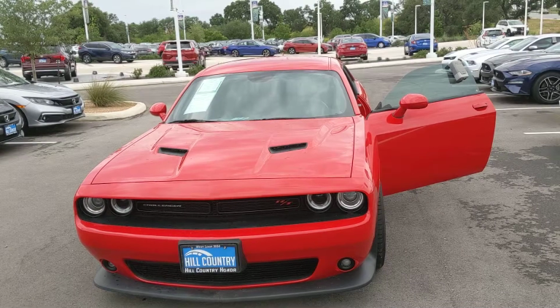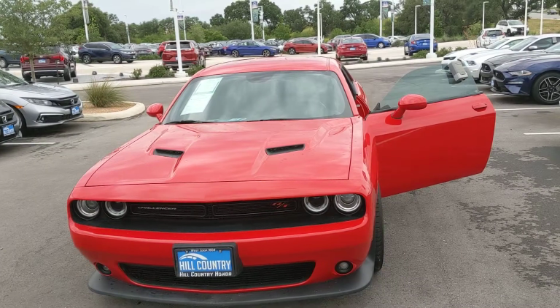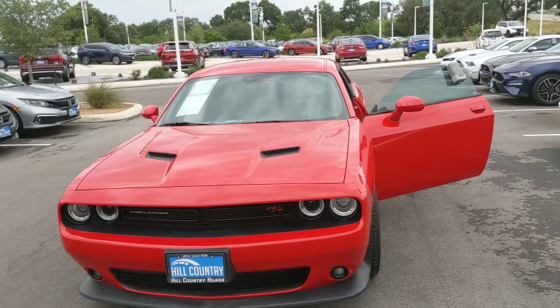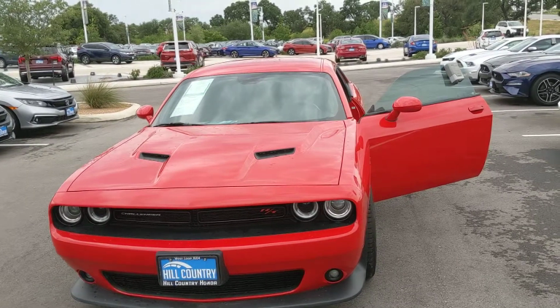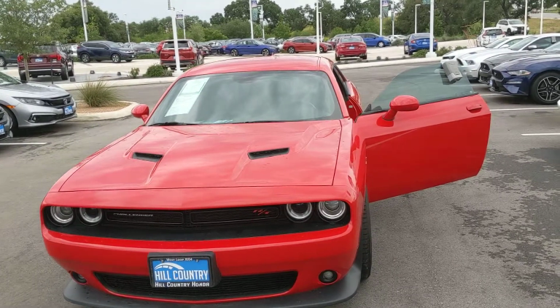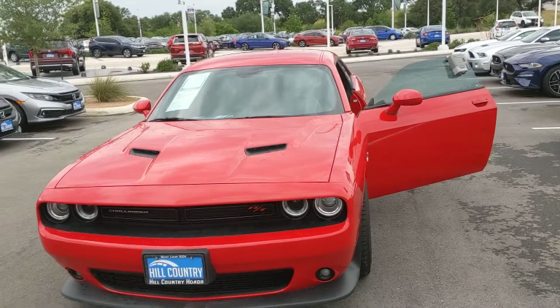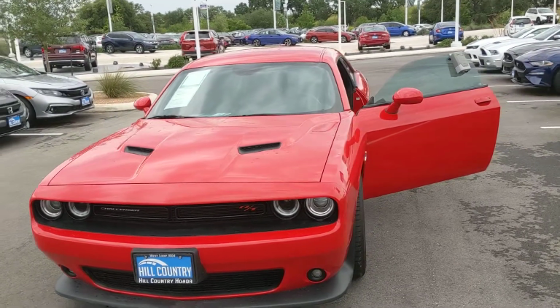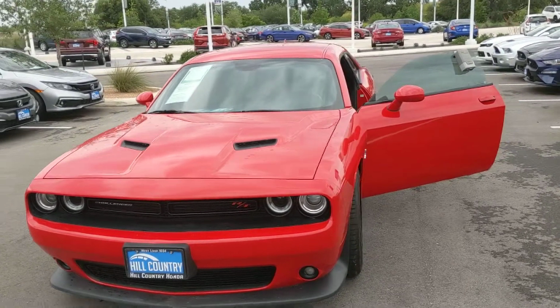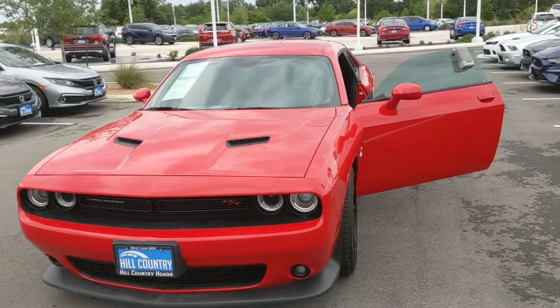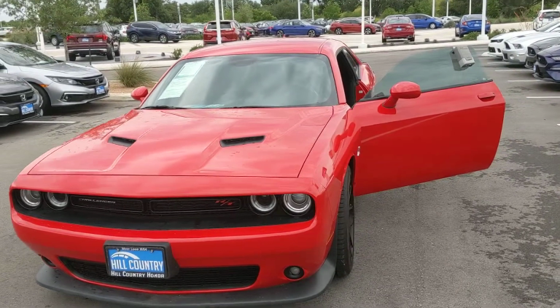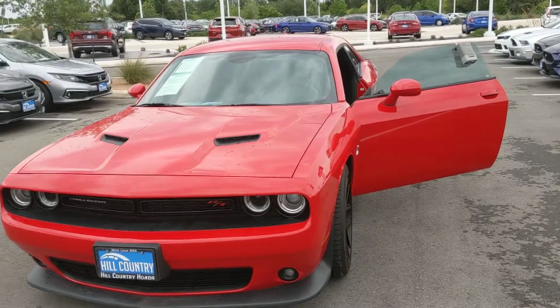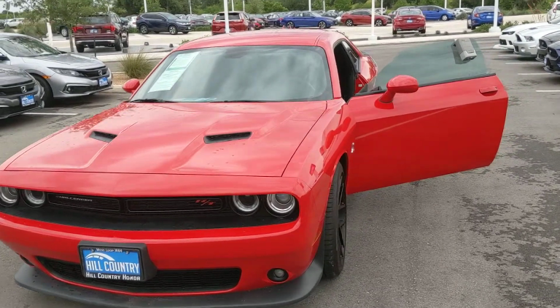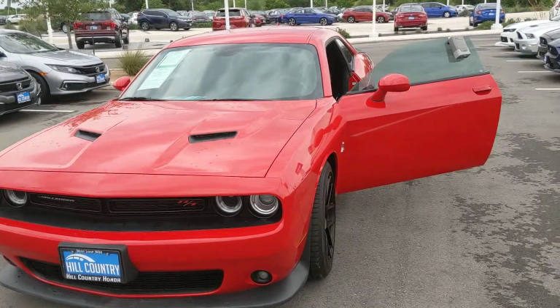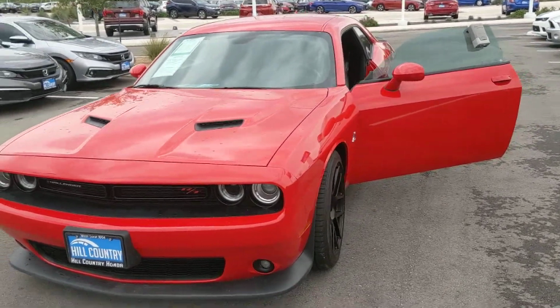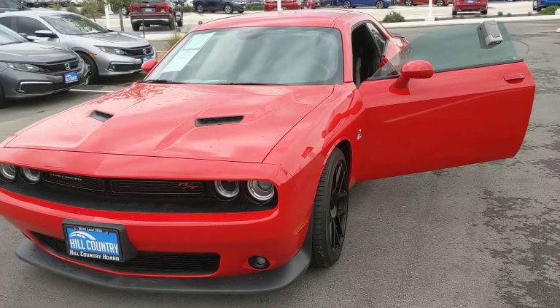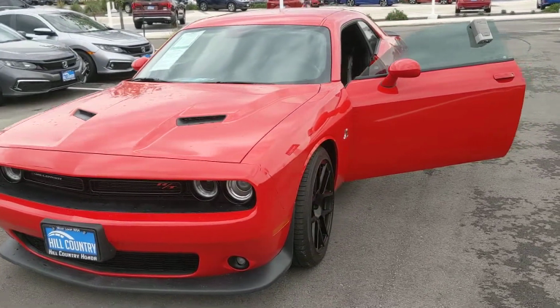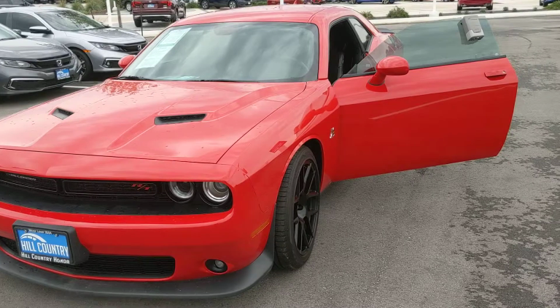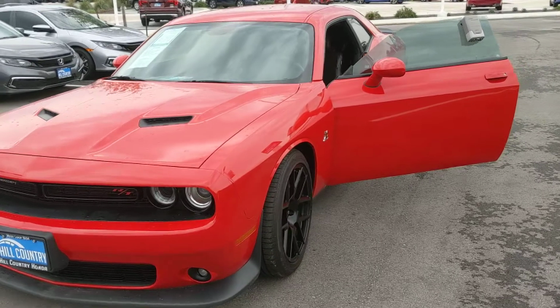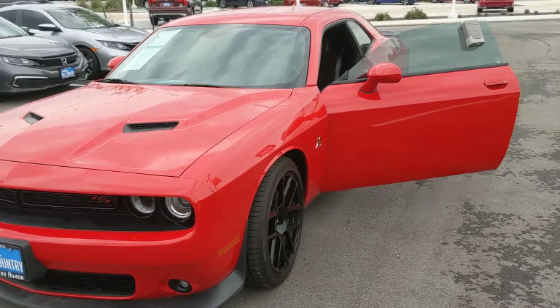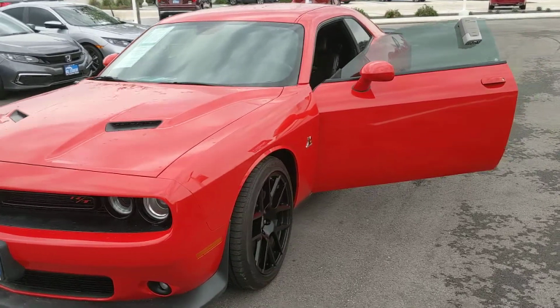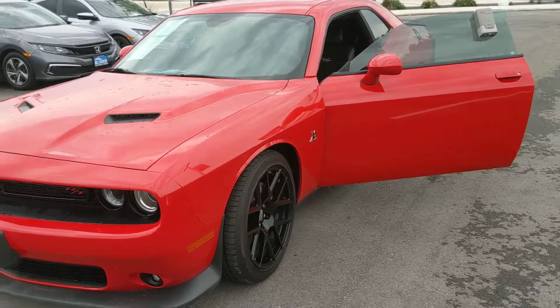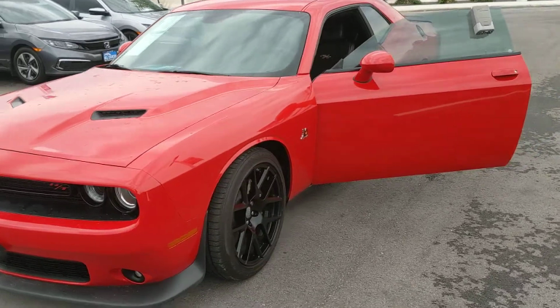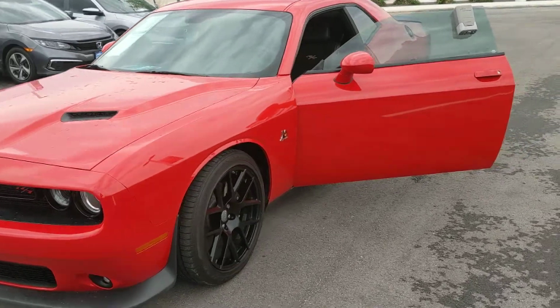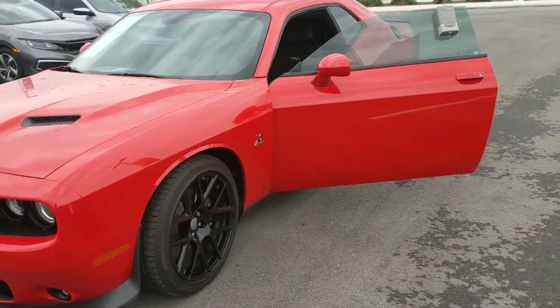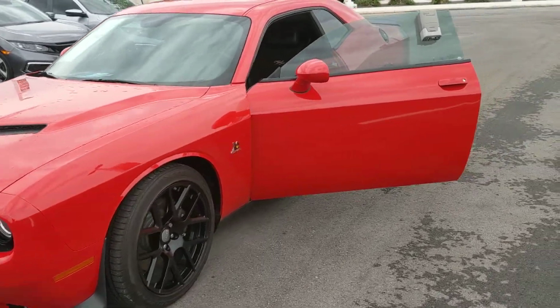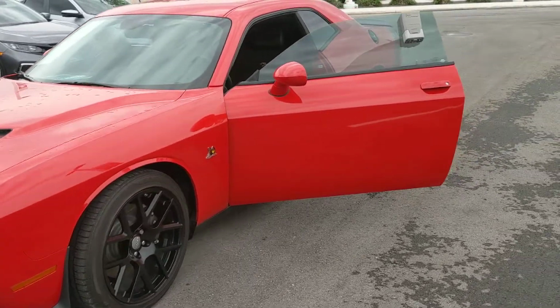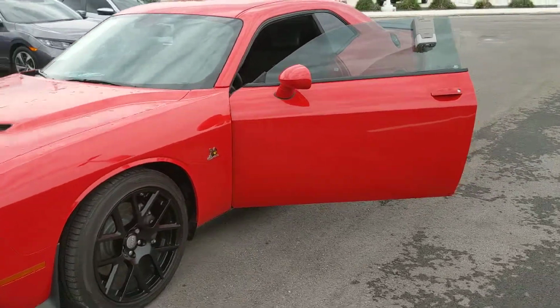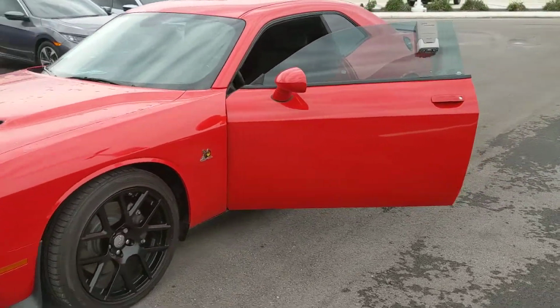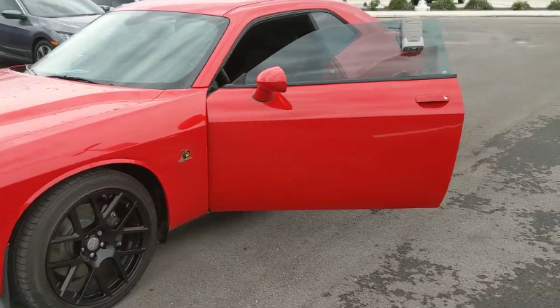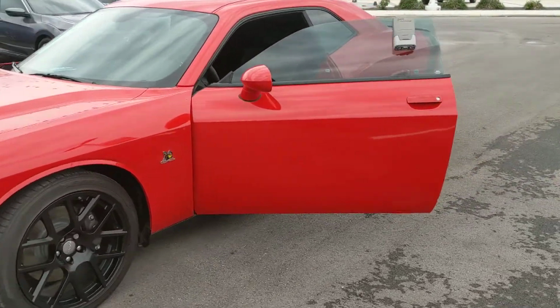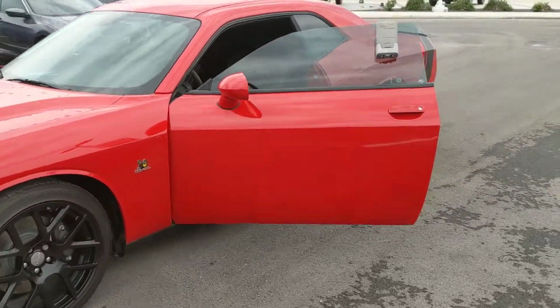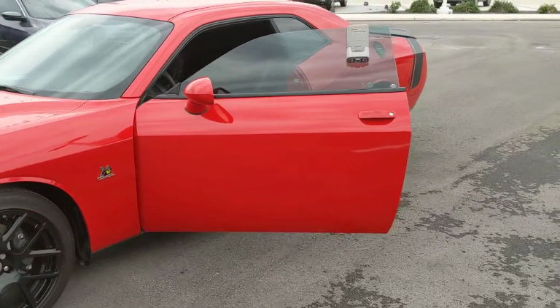Hello Mr. Travis, this is Robert Barnett with Hill Country Honda. I just wanted to go ahead and give you a quick walk around of the 2015 Dodge Challenger that we have here in the lot.